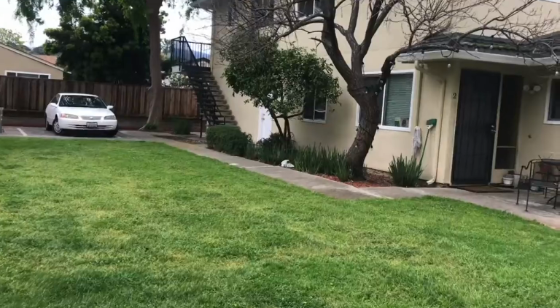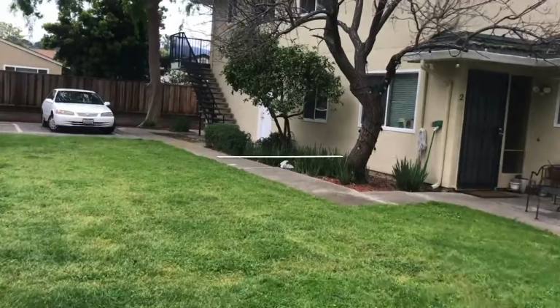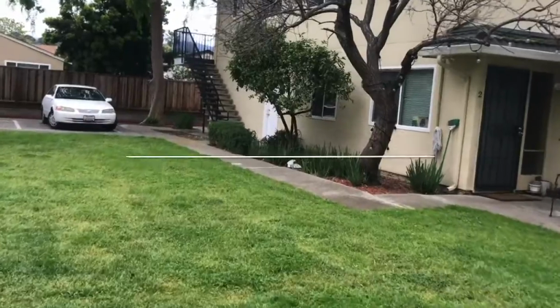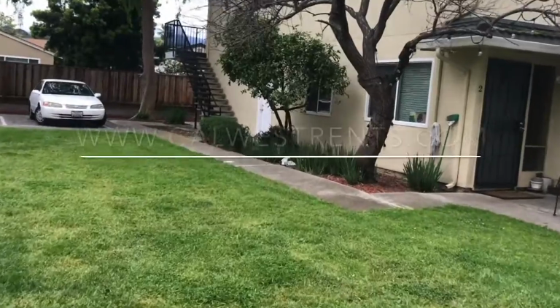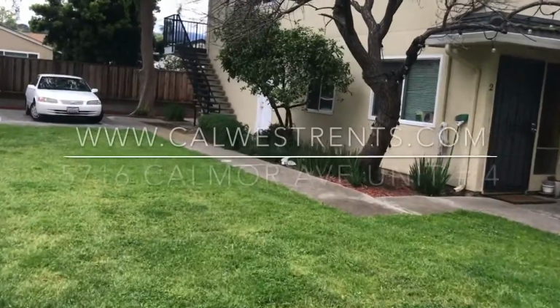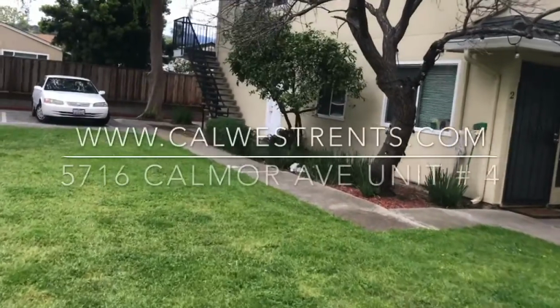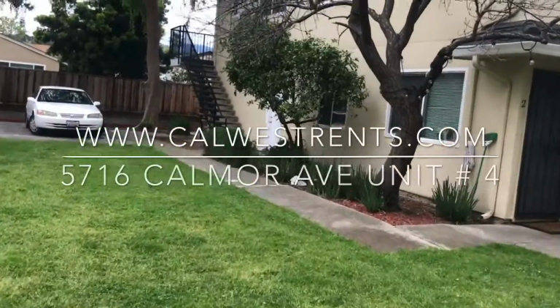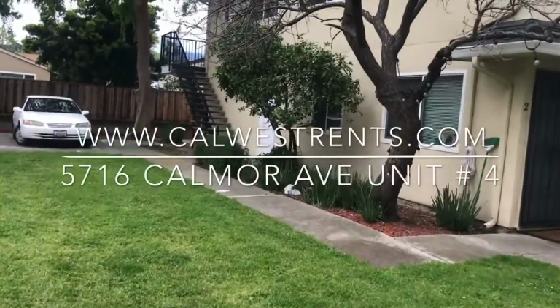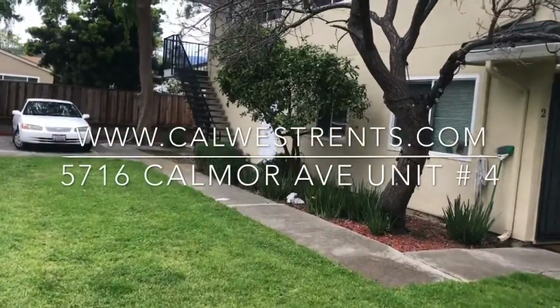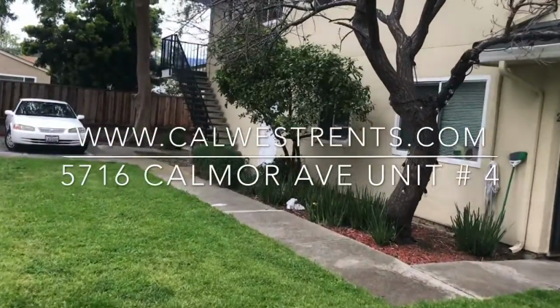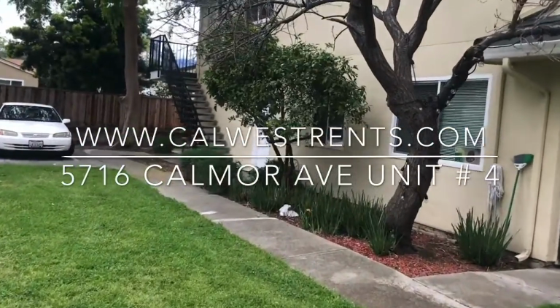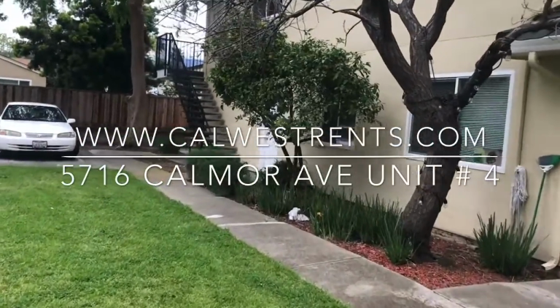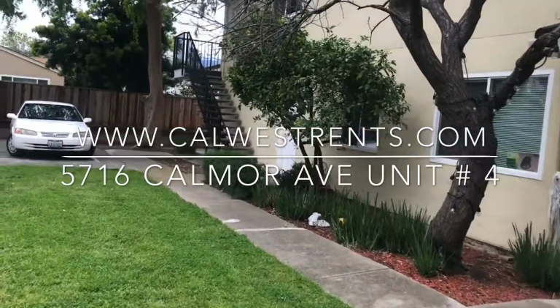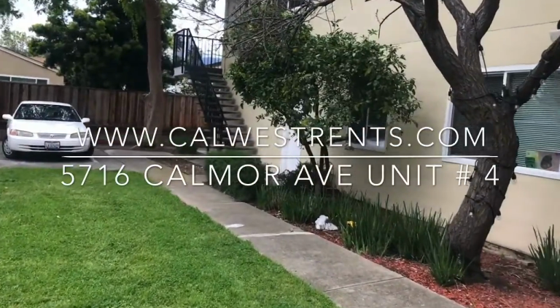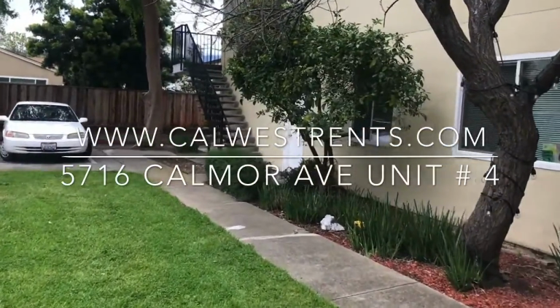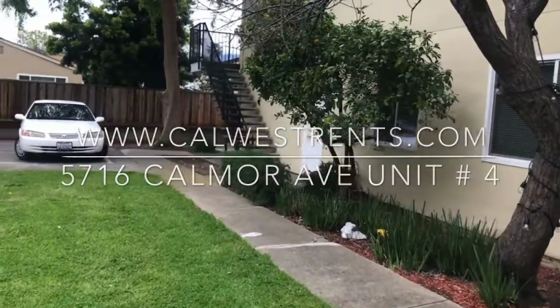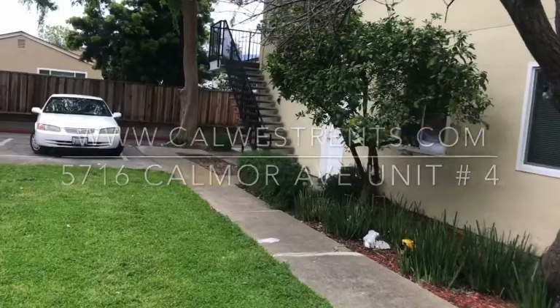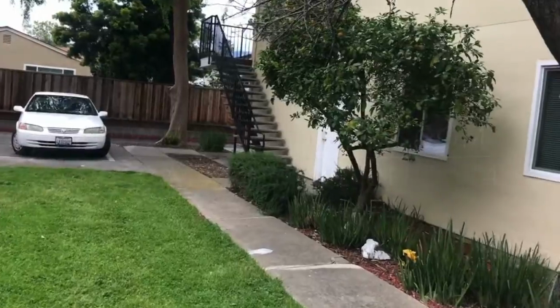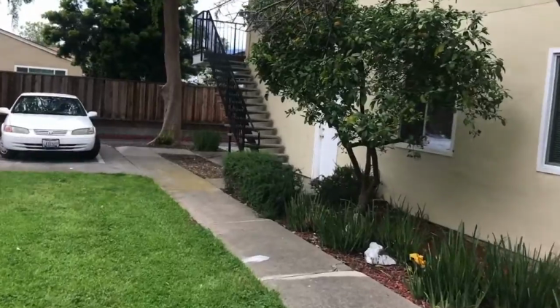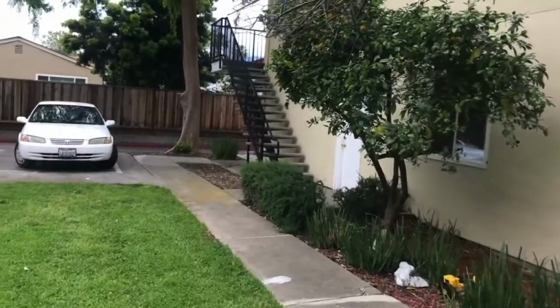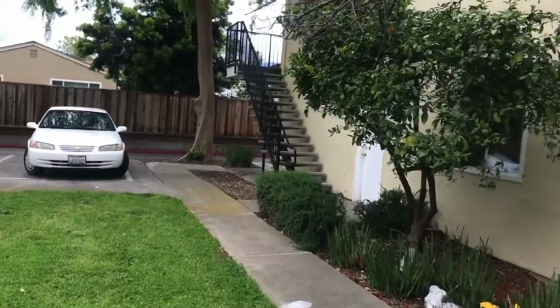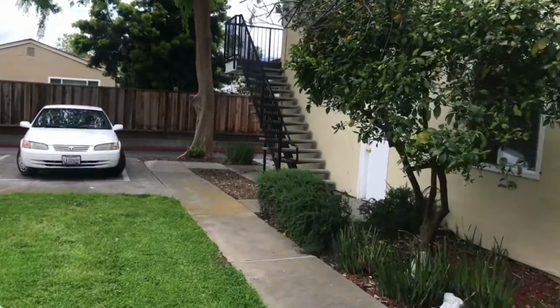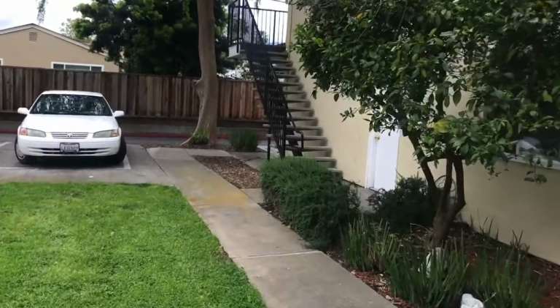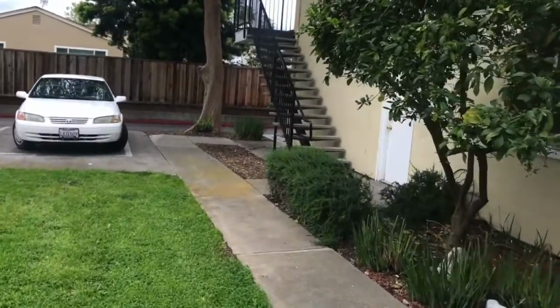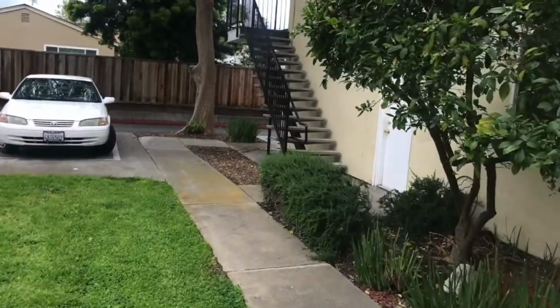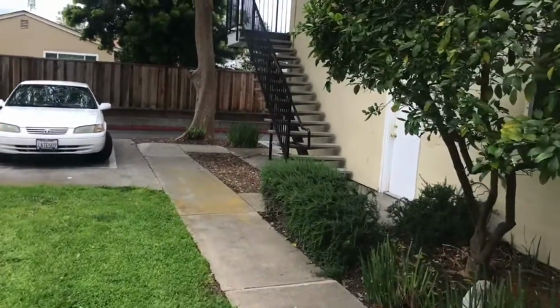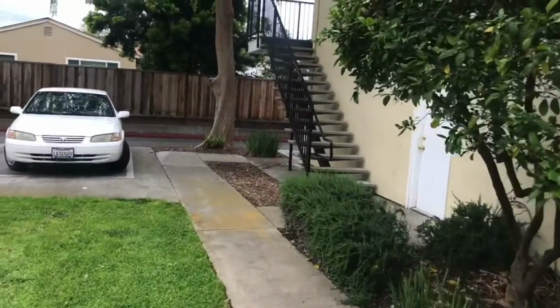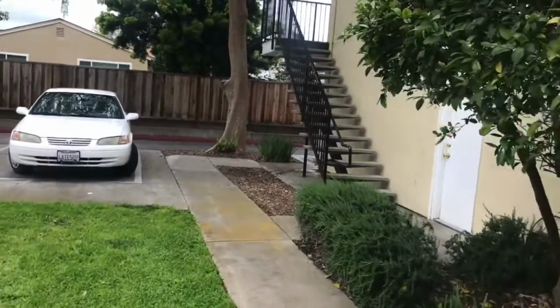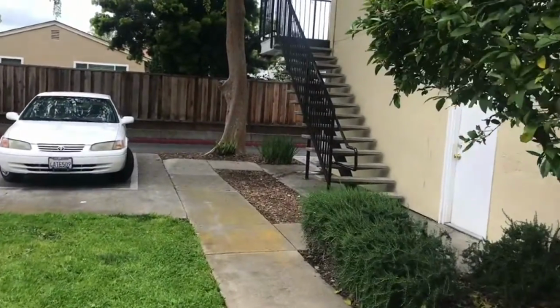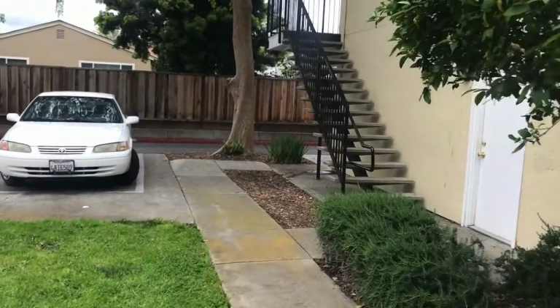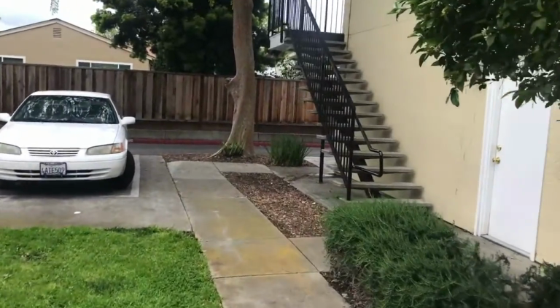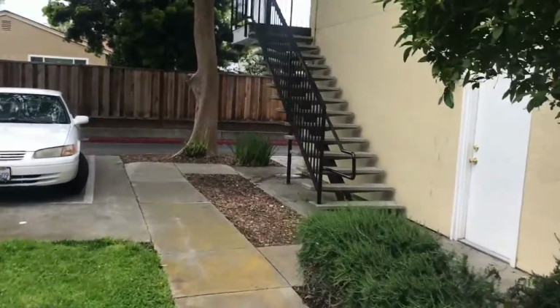Hi, this is Robert Collins with CalWest Property Management, and this is a virtual showing for the property located at 5716 Calmore Avenue, Unit 4 in San Jose.